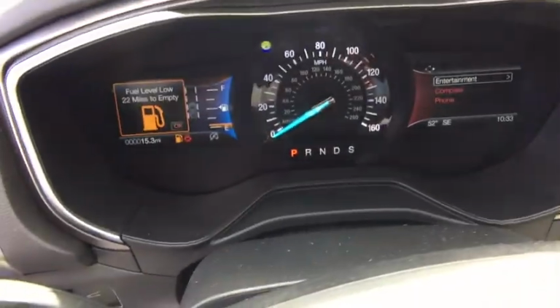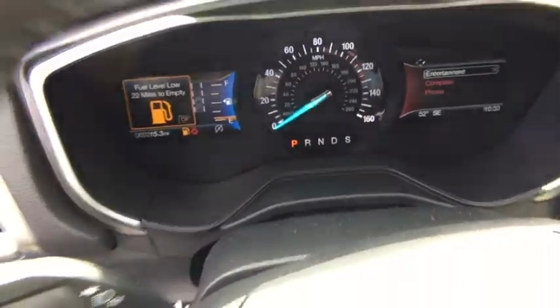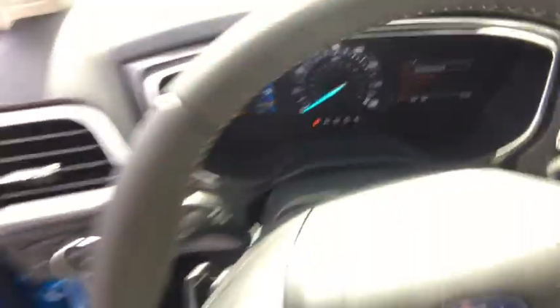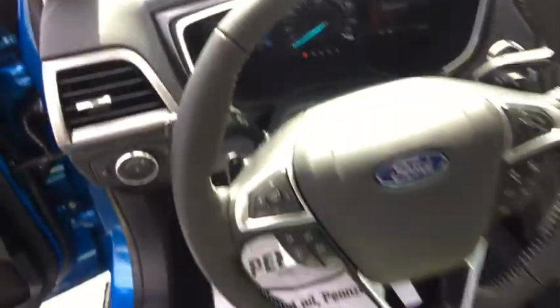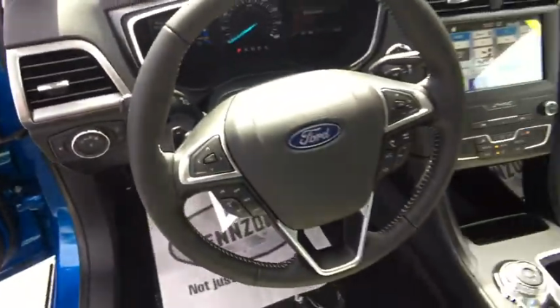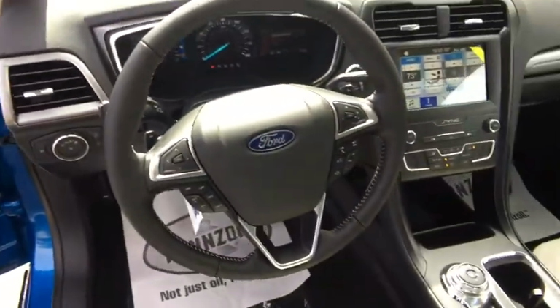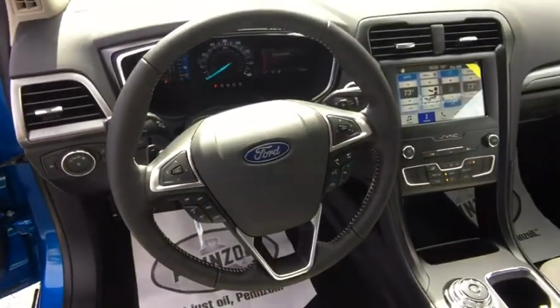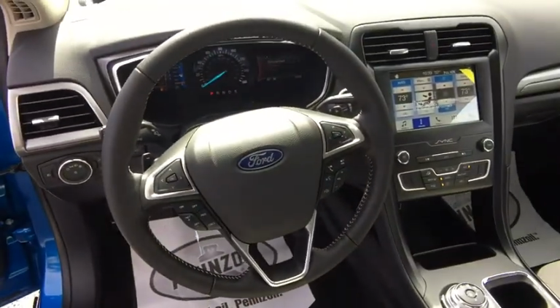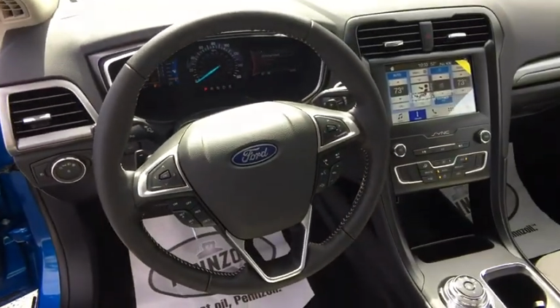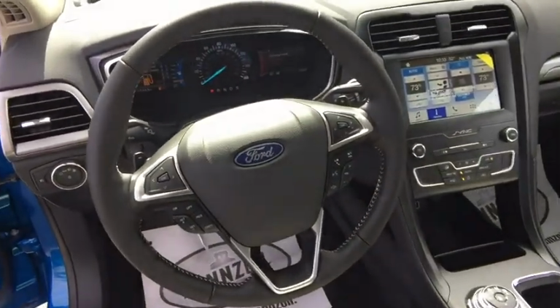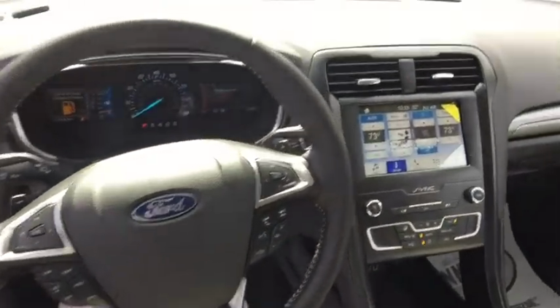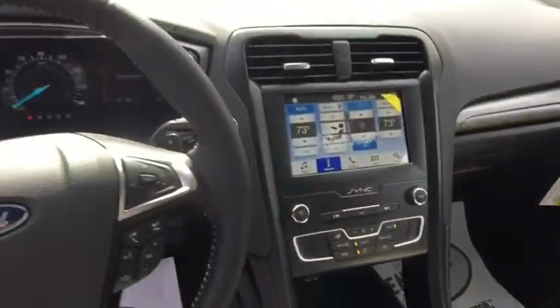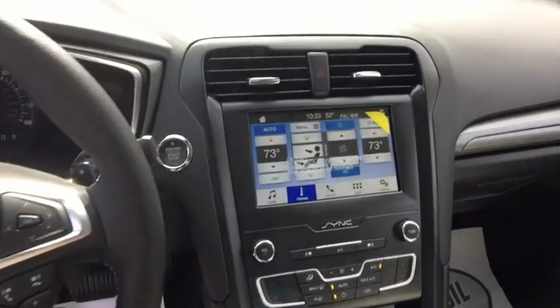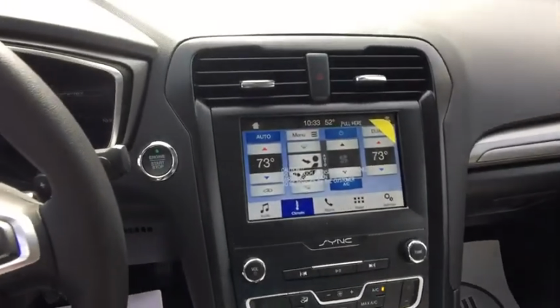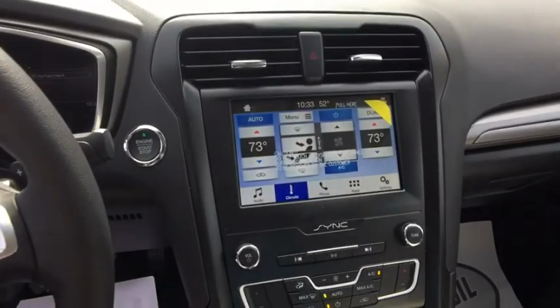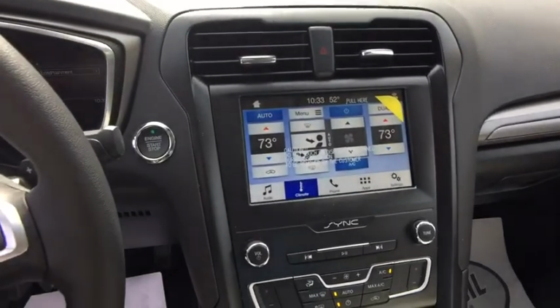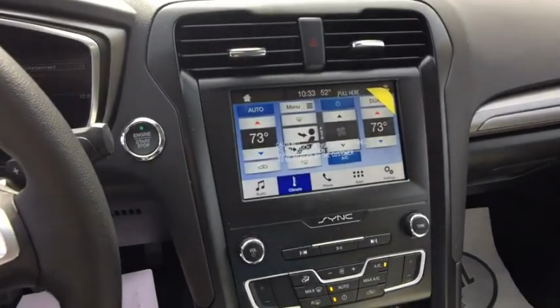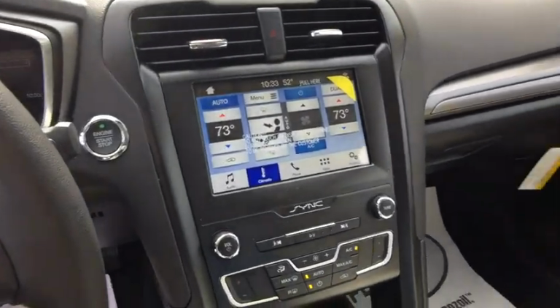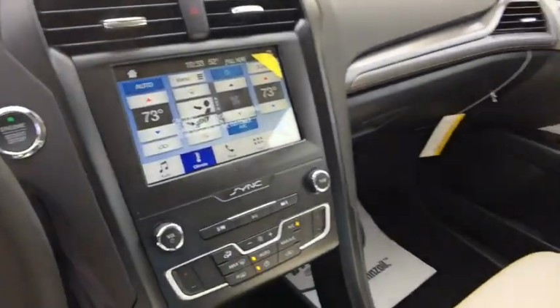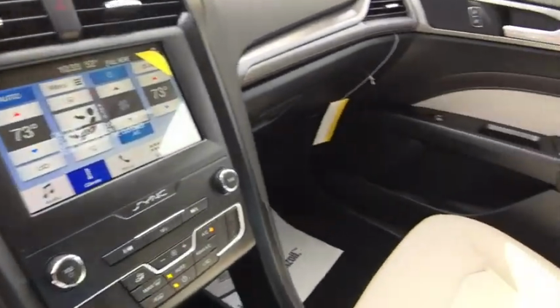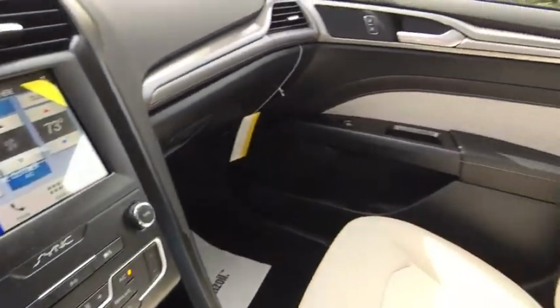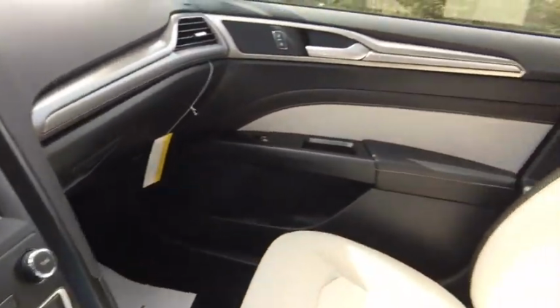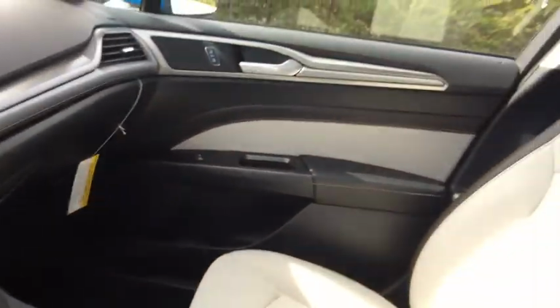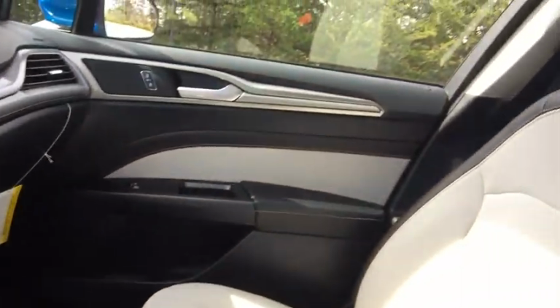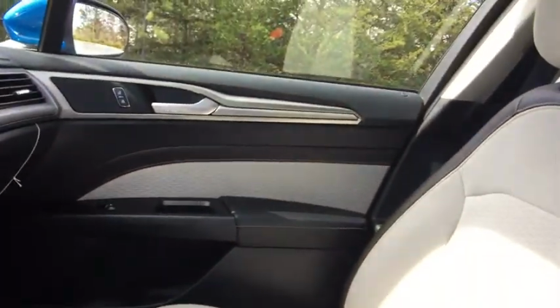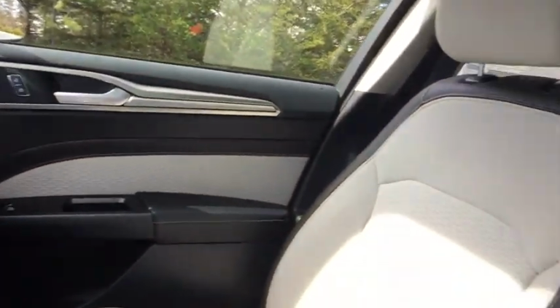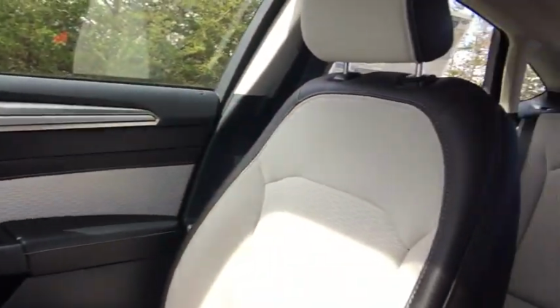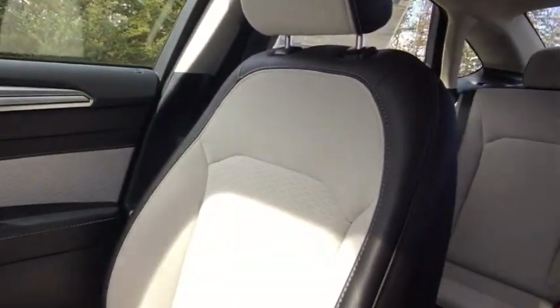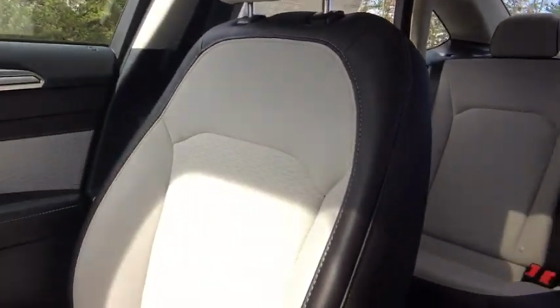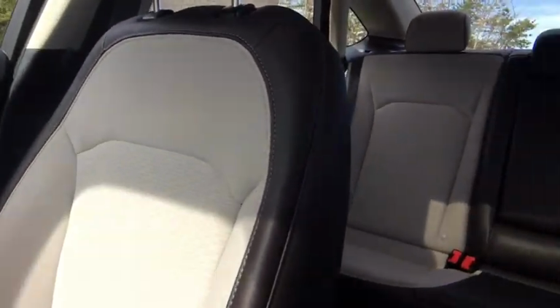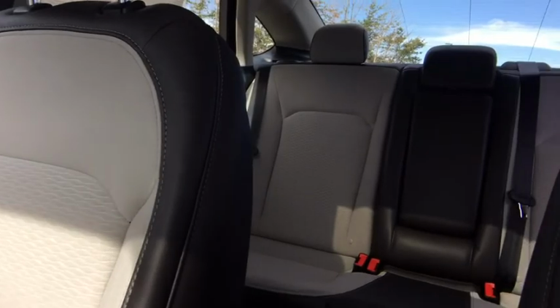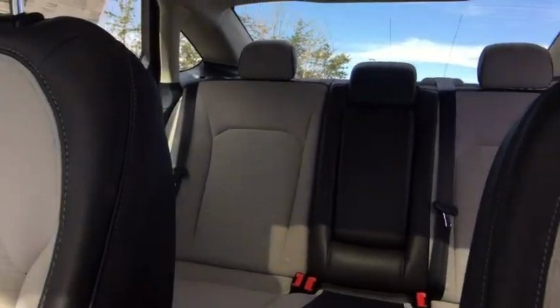Panic alarm, overhead console, brake assist, power moonroof, front reading lamps, driver vanity mirror. Your new ride is just a phone call away.